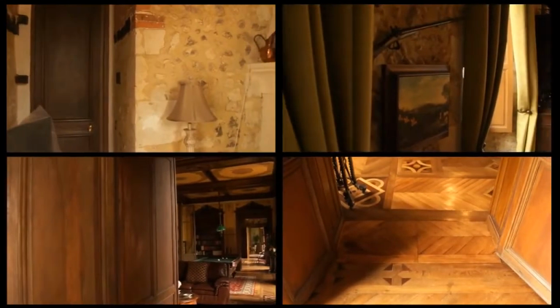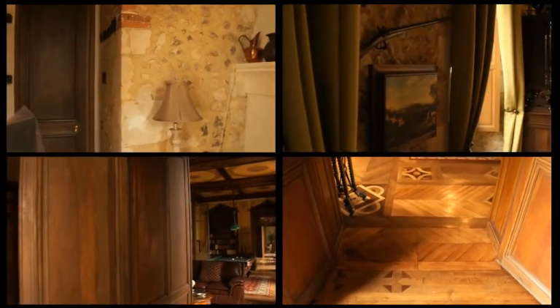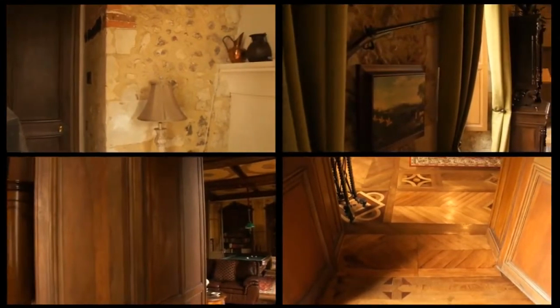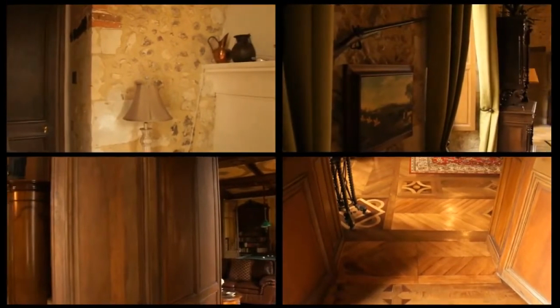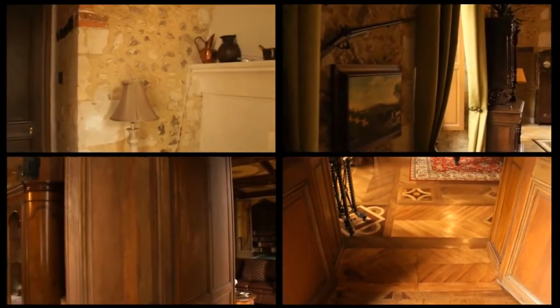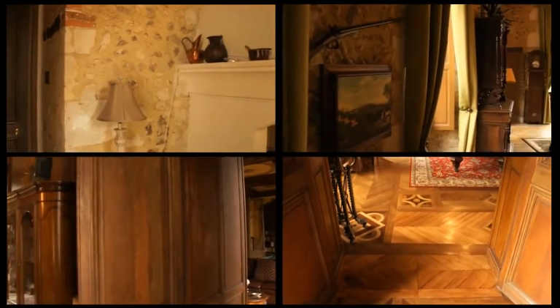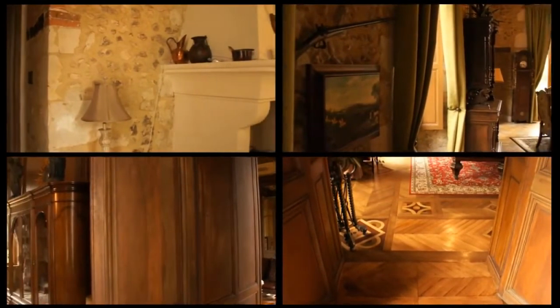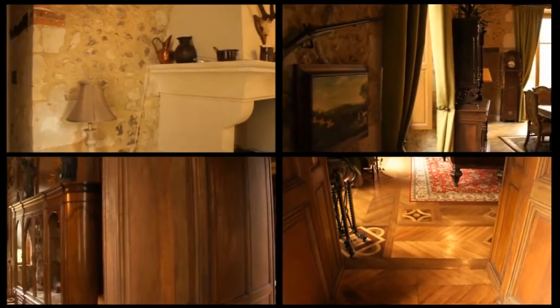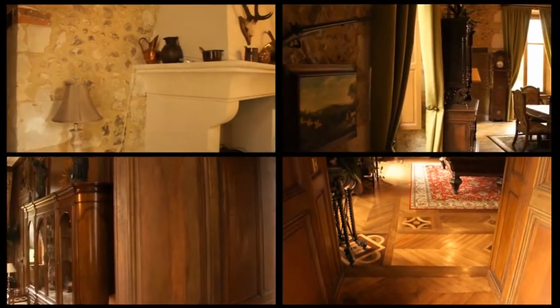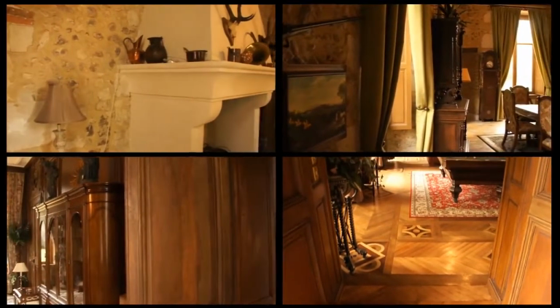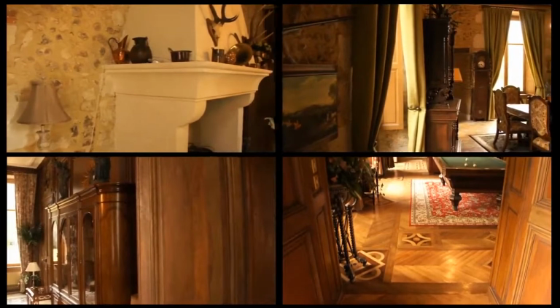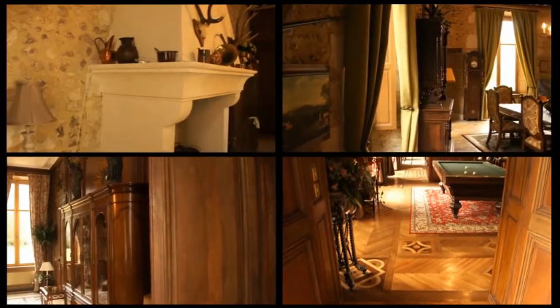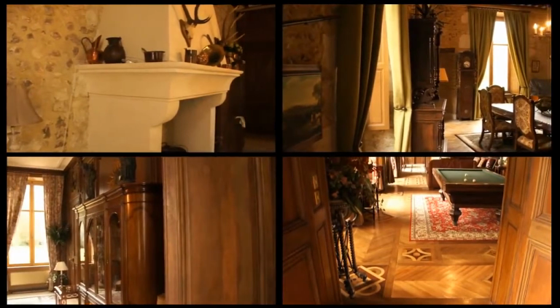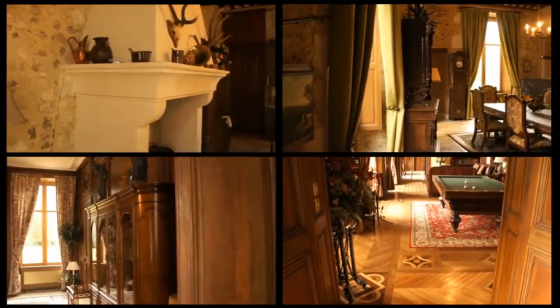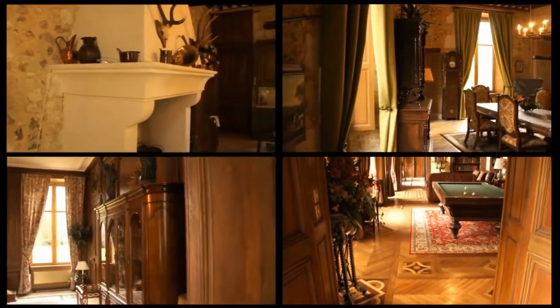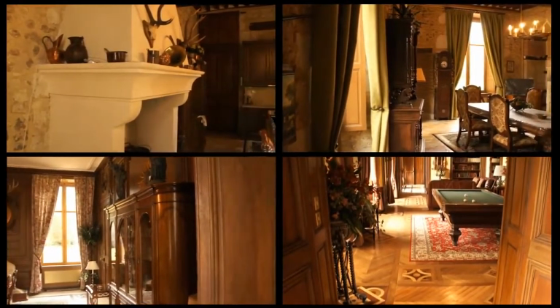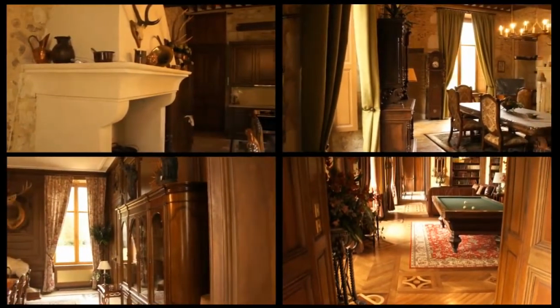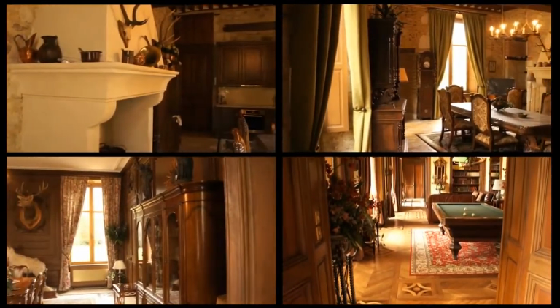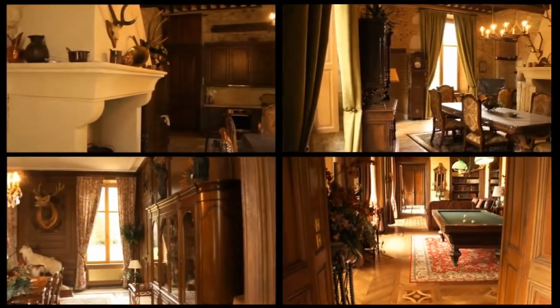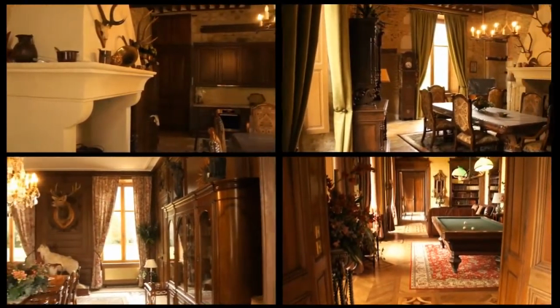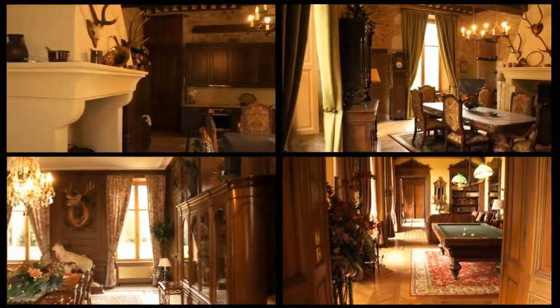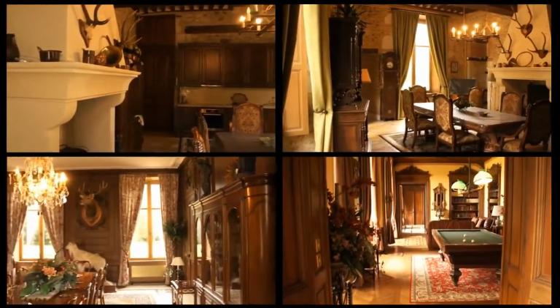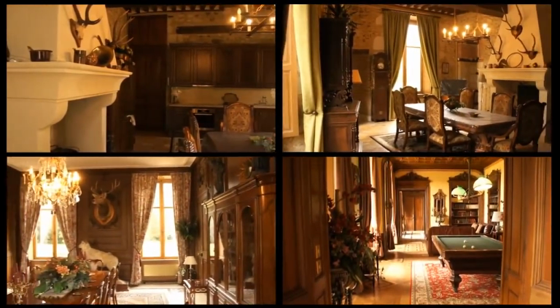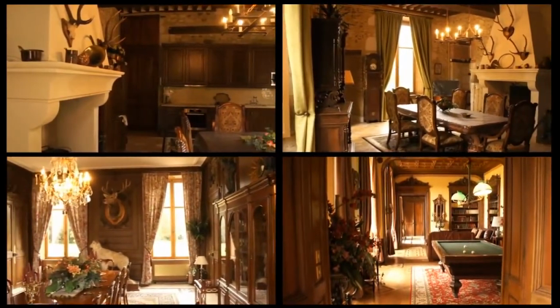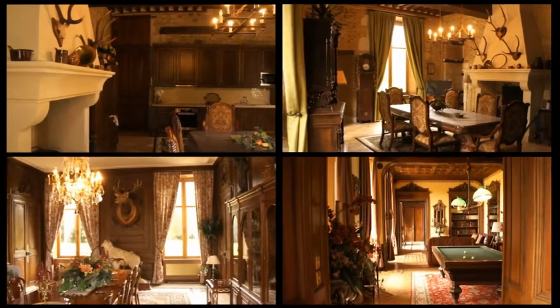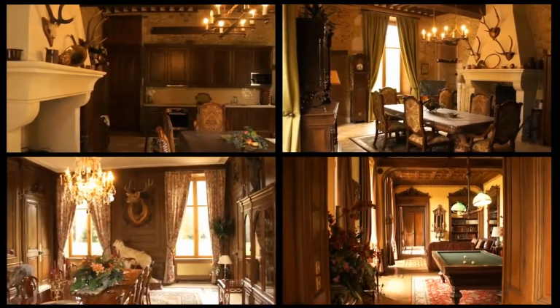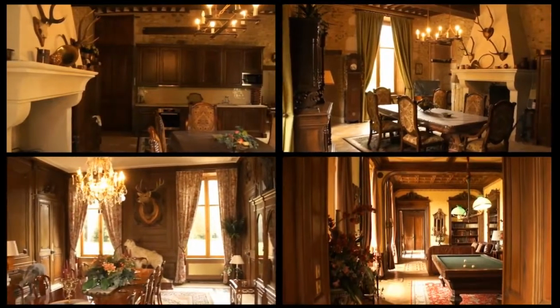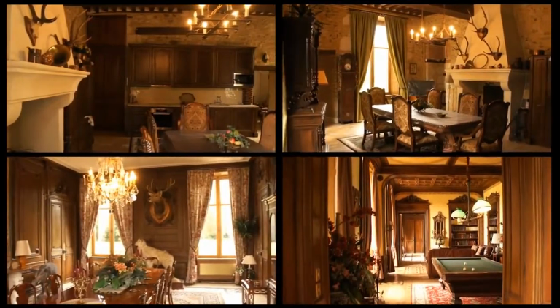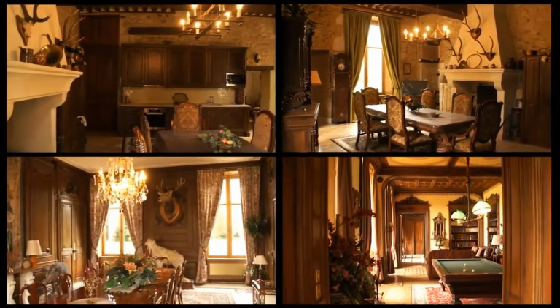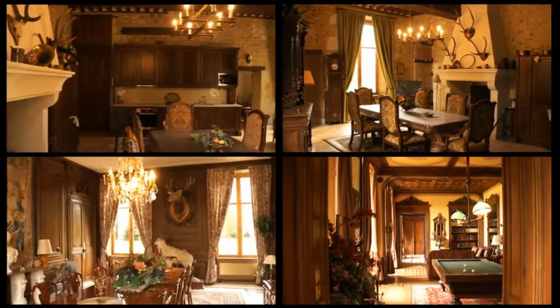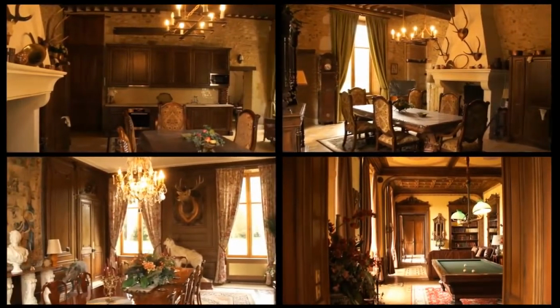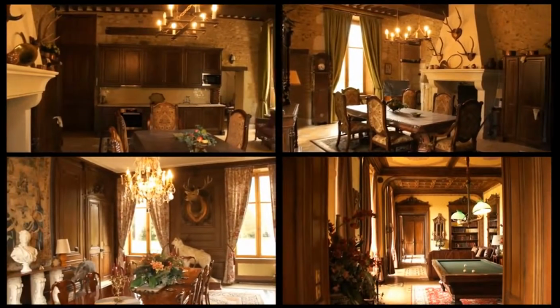Located close to Le Mans in the Perche region, only one and a half hours from Paris, this unique chateau offers 2,500 square metres of beautiful living space.